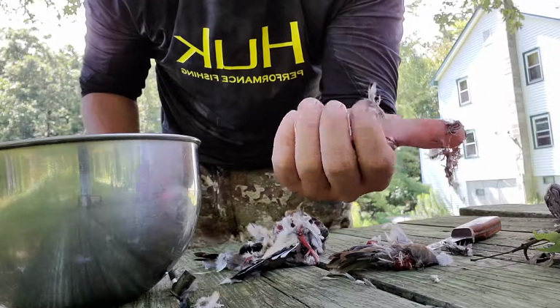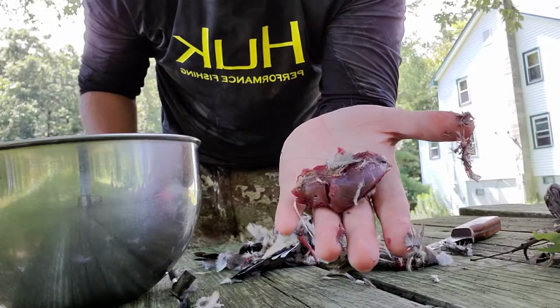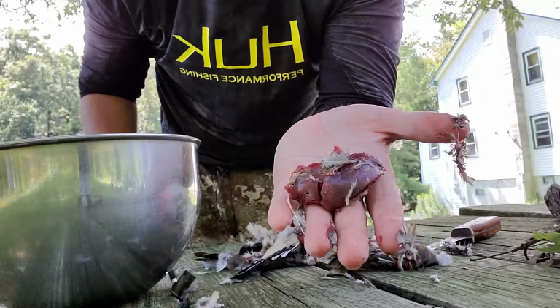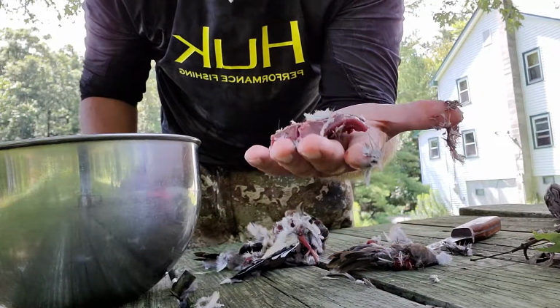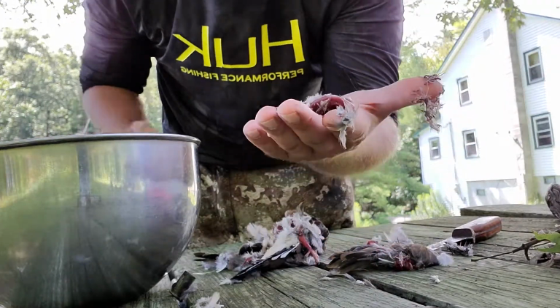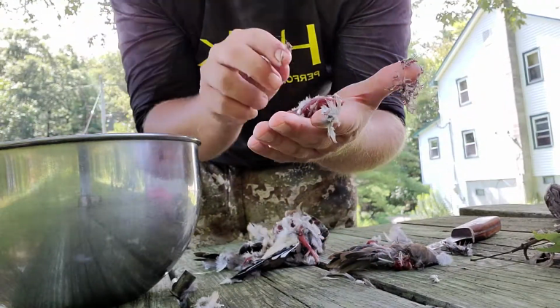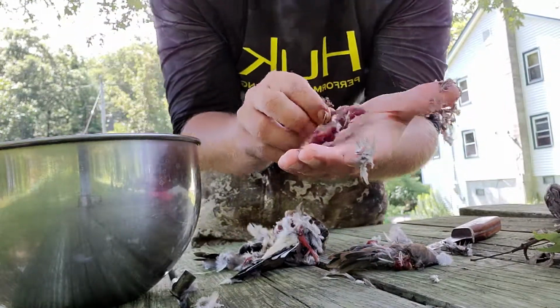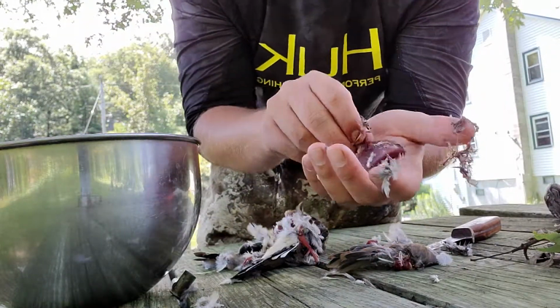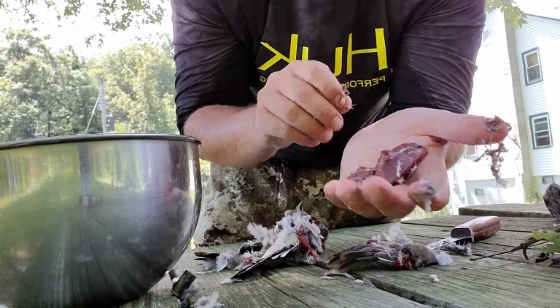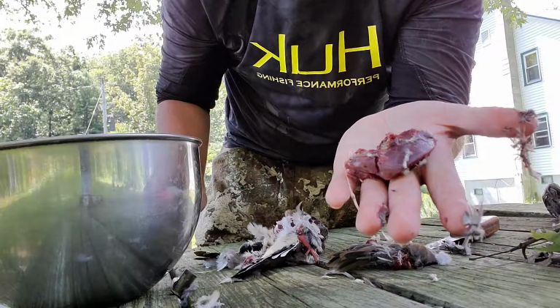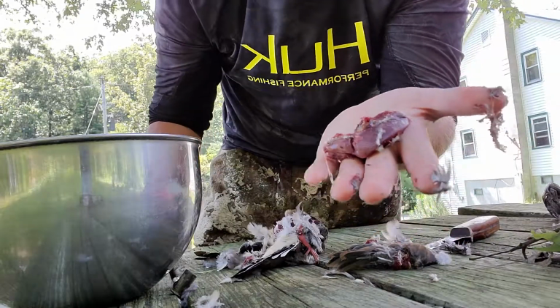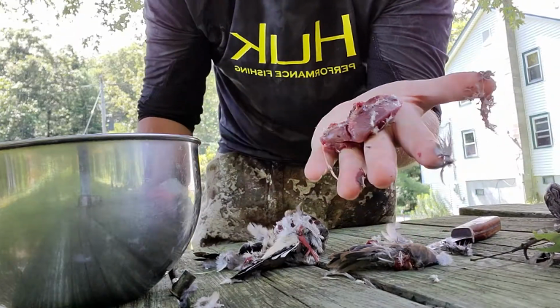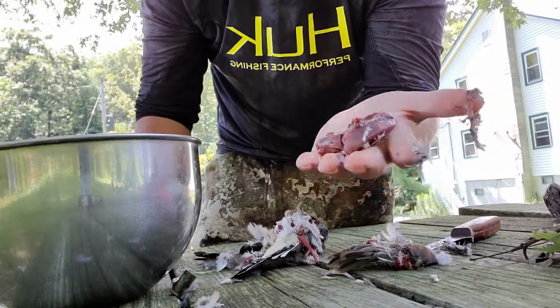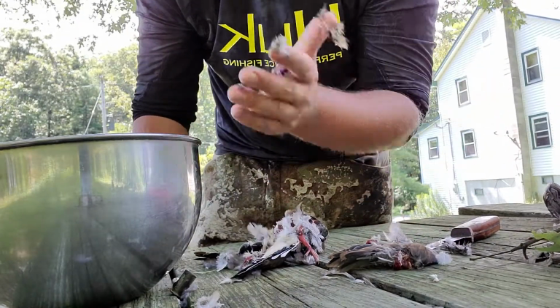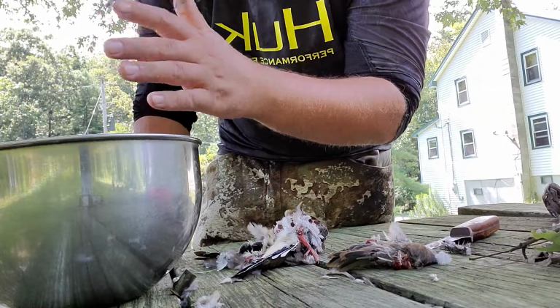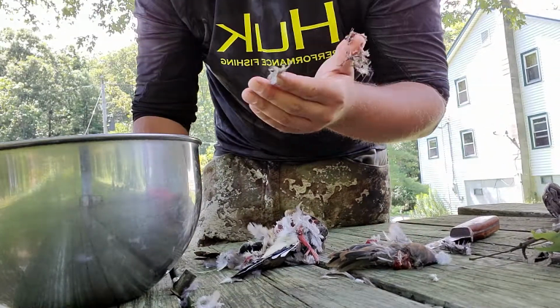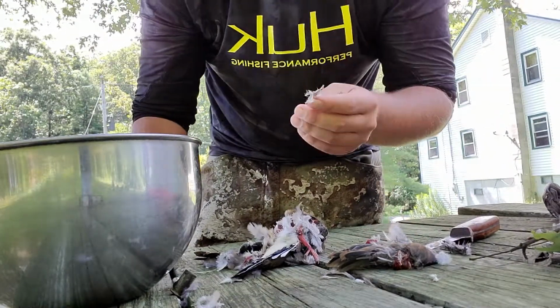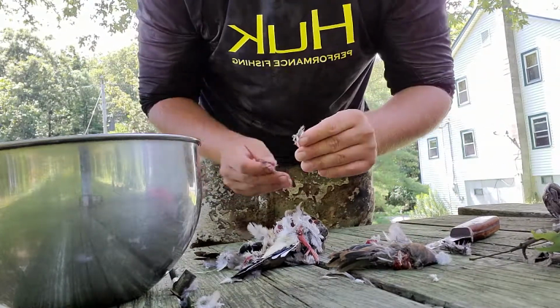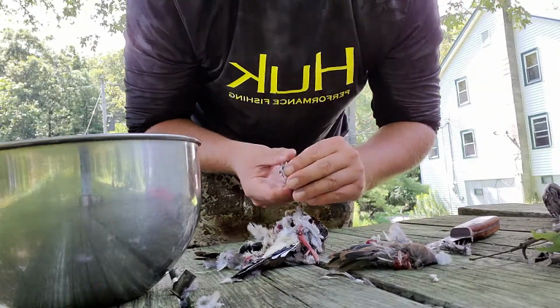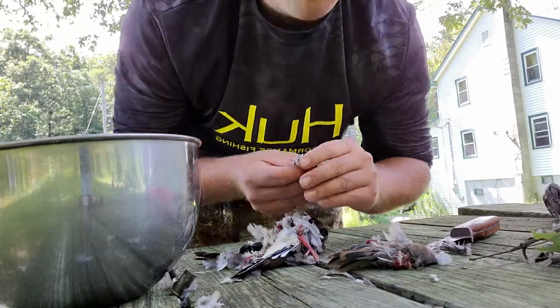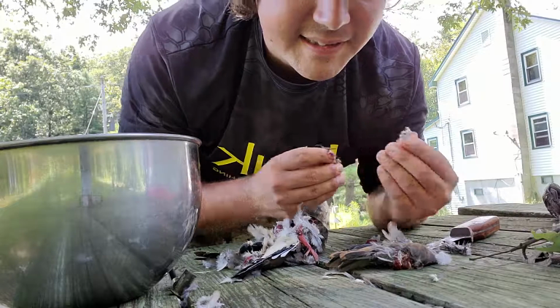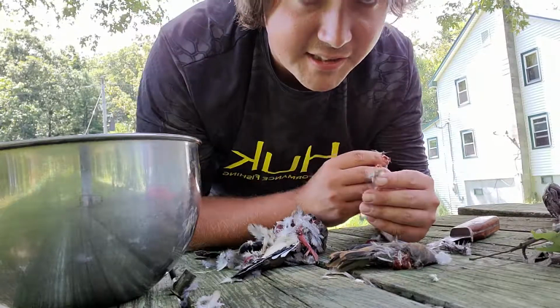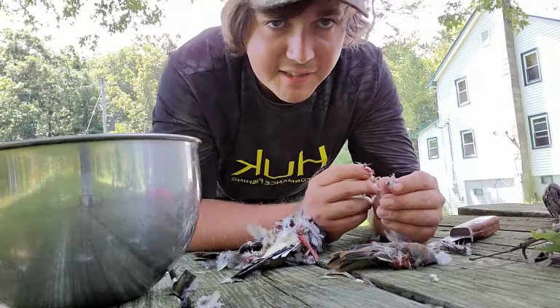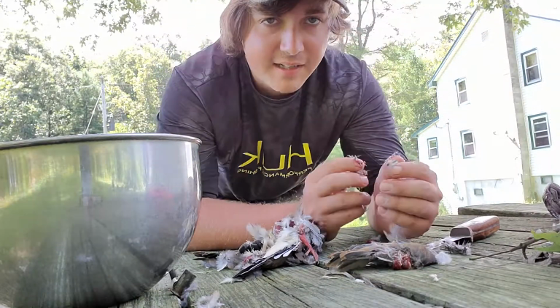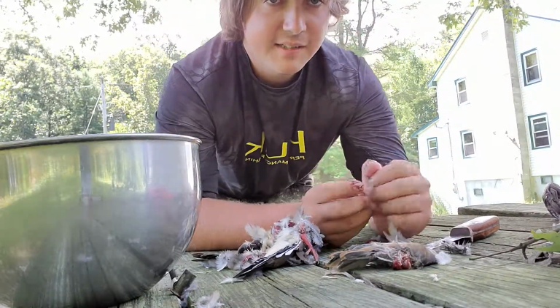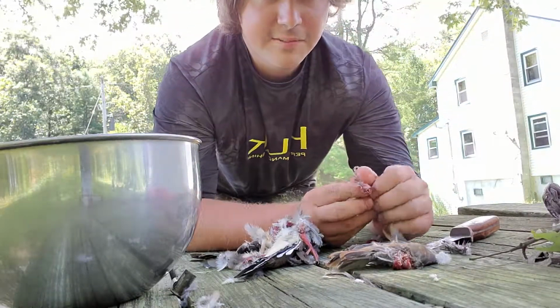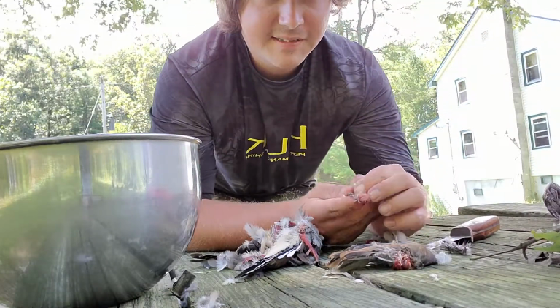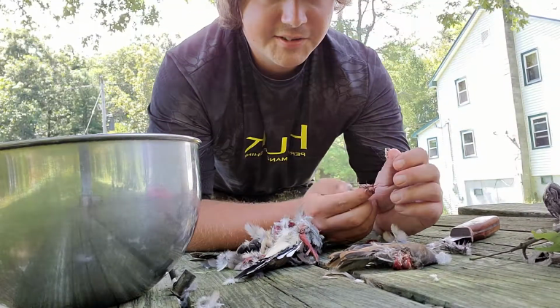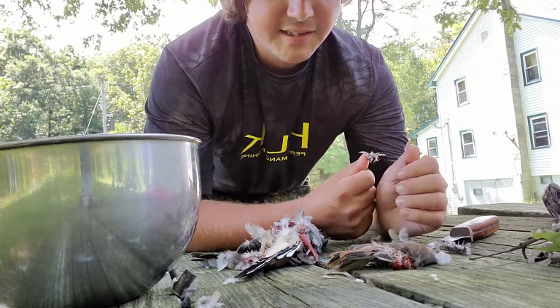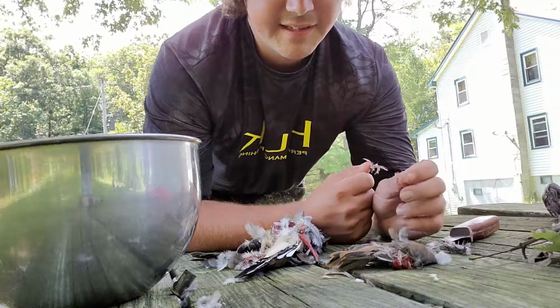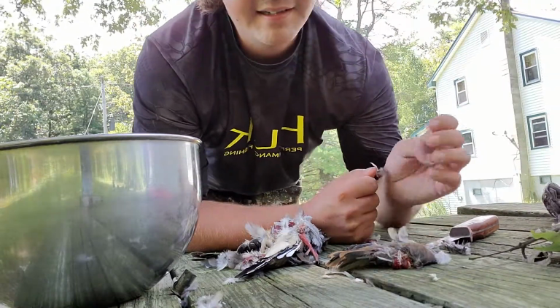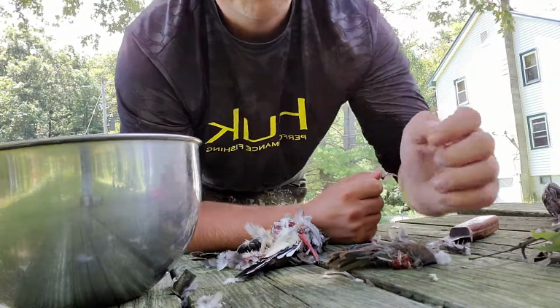It goes real good — just wrap a piece of bacon around it and fry it, tastes real good. Anyhow, thanks for watching the video, please like, share, and subscribe. Stay tuned for more videos in the future — have a great day, thanks, bye!